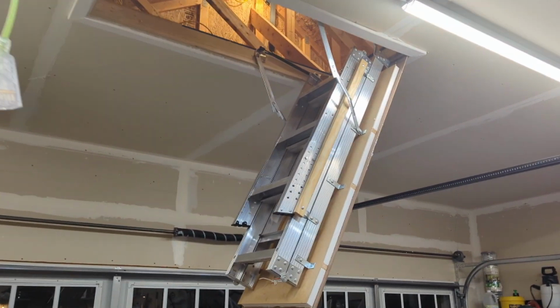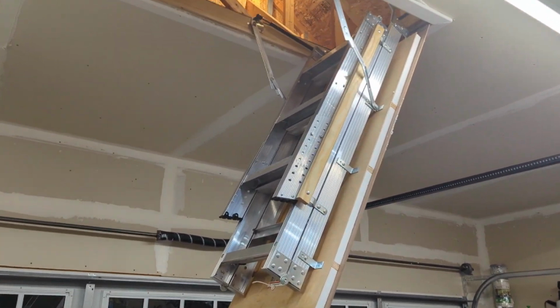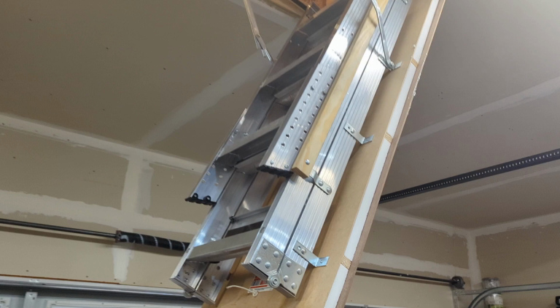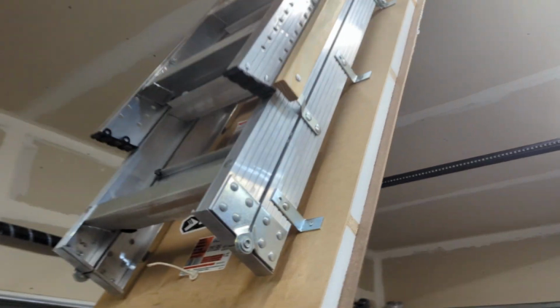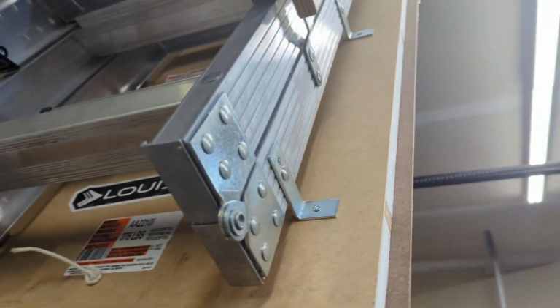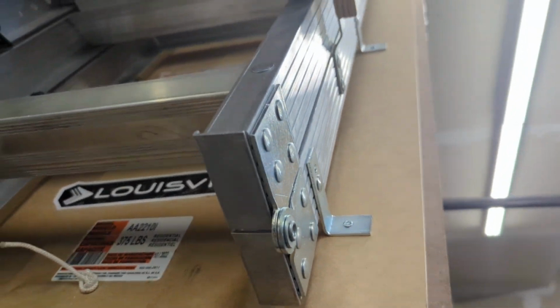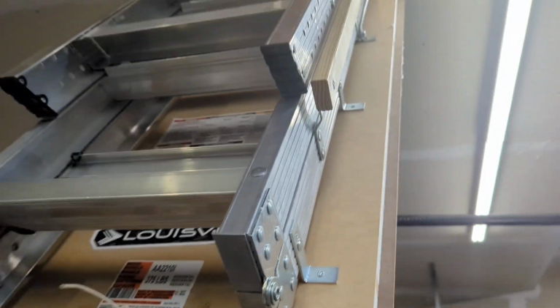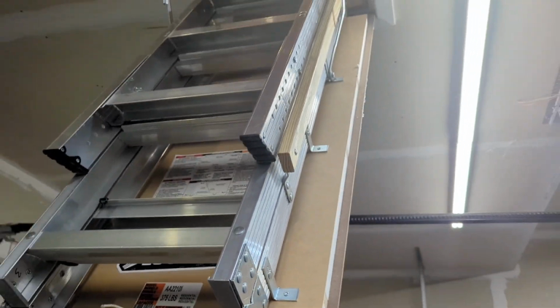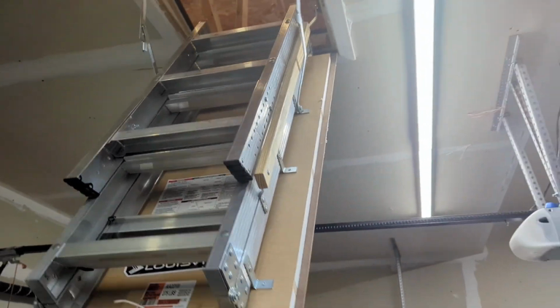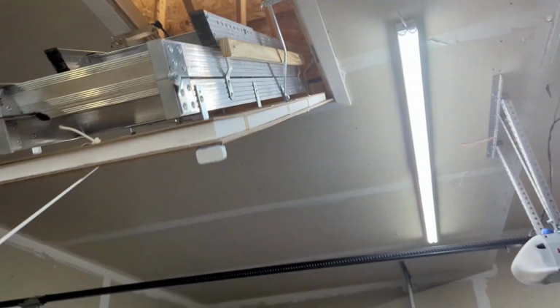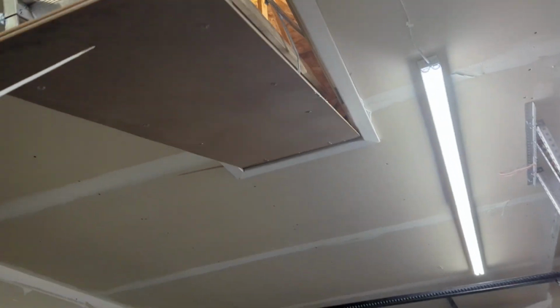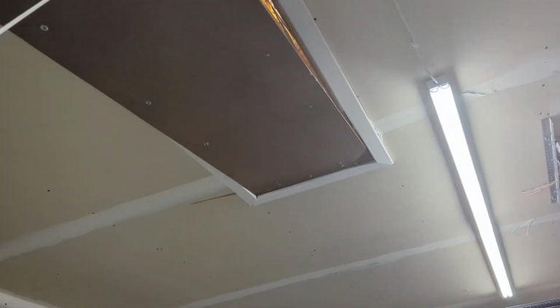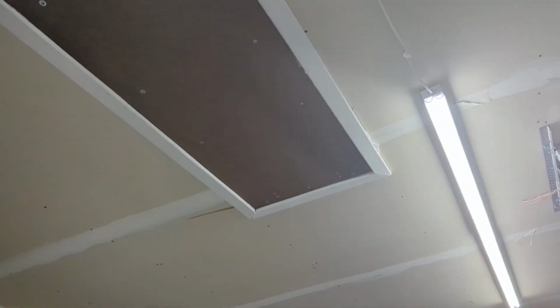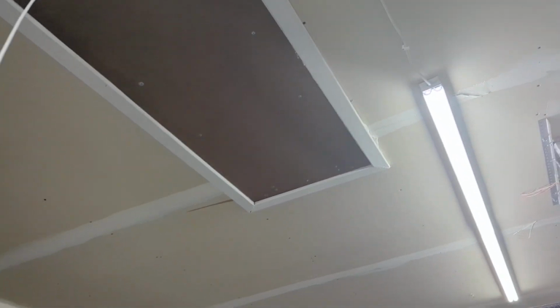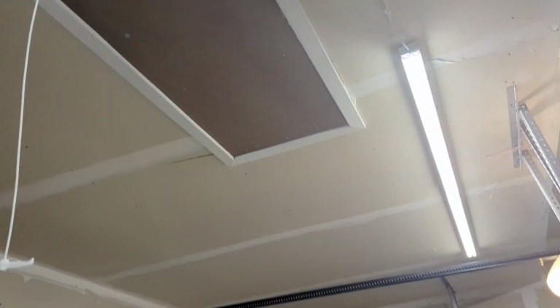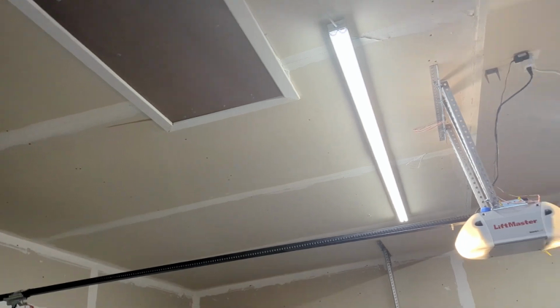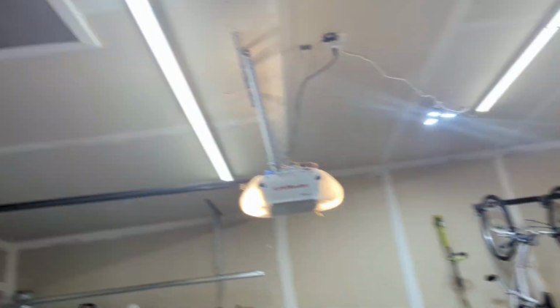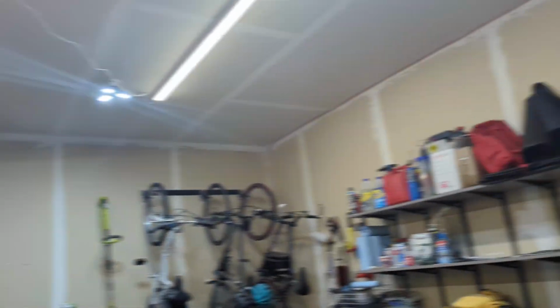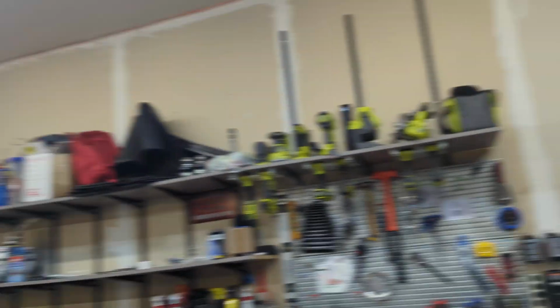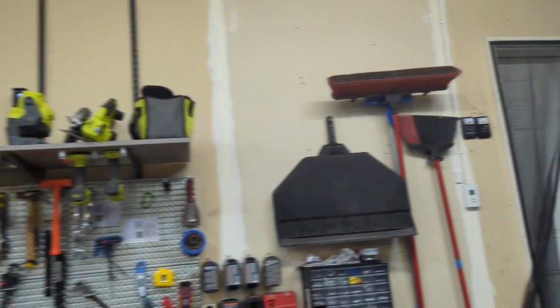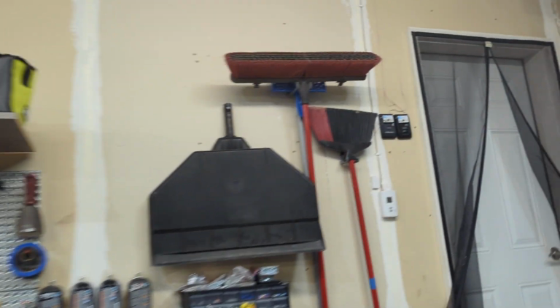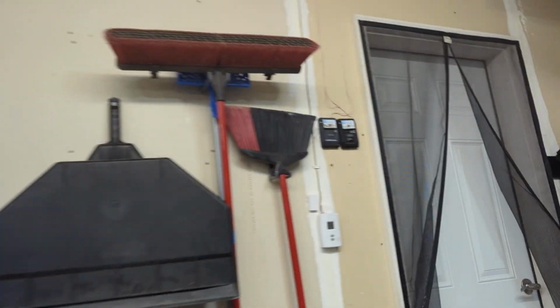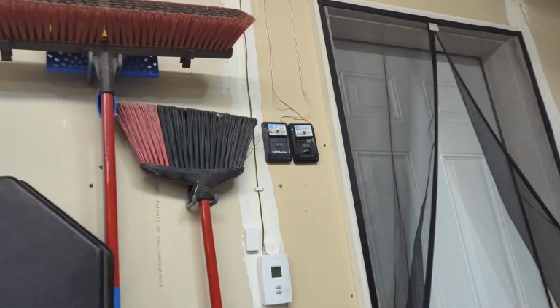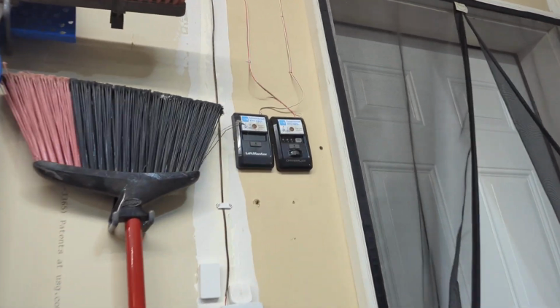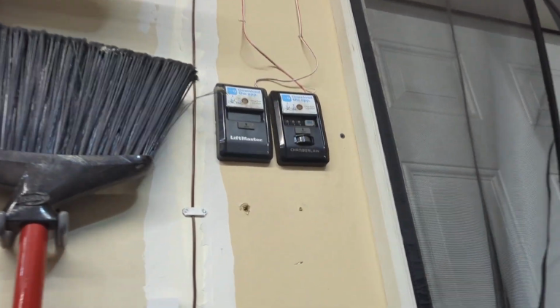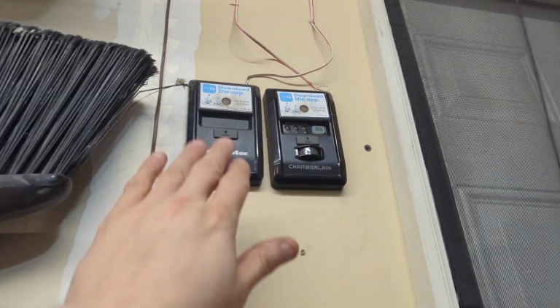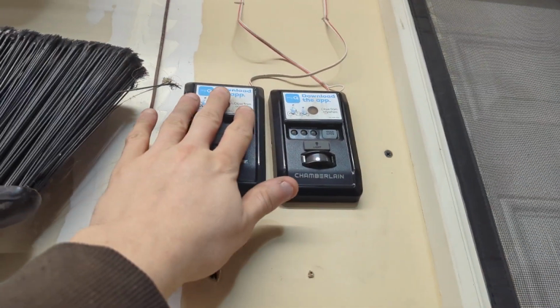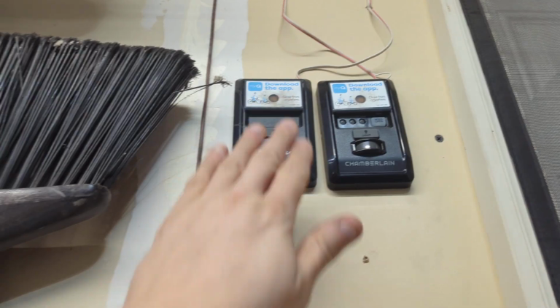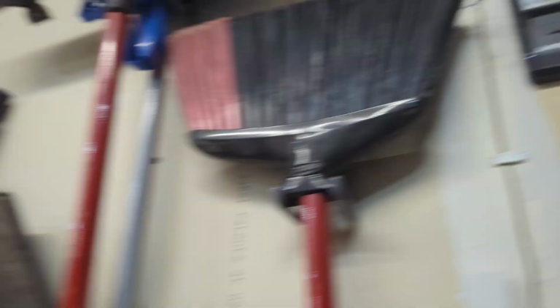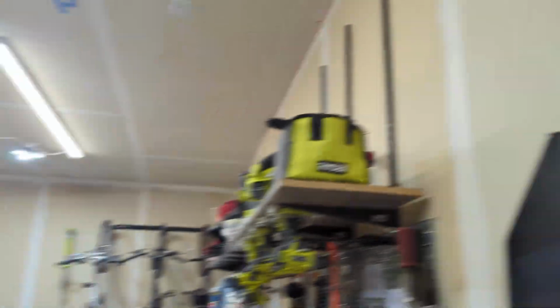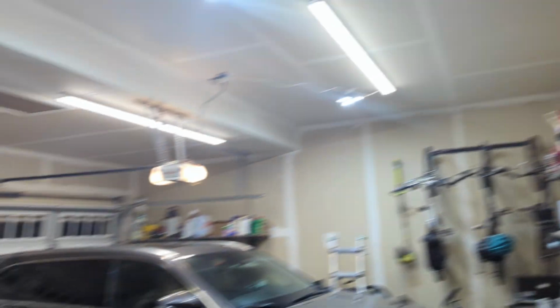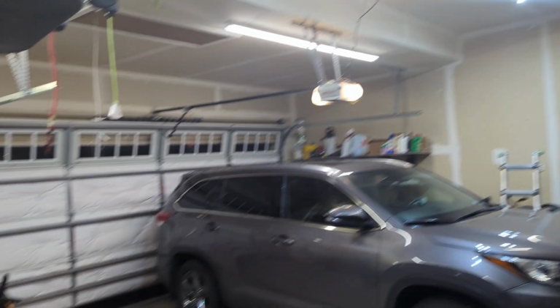Now if we put it back up — attic closed — now it works.